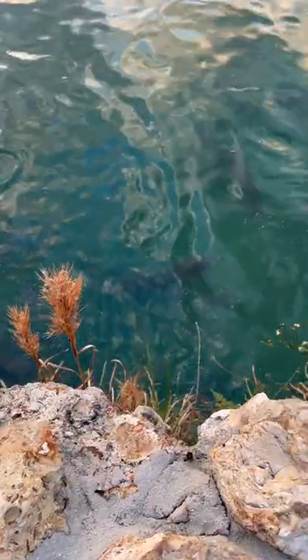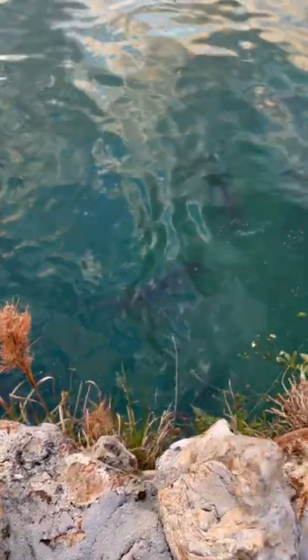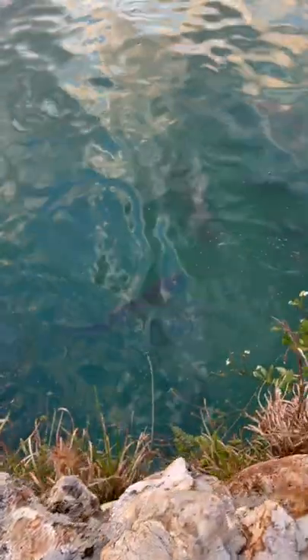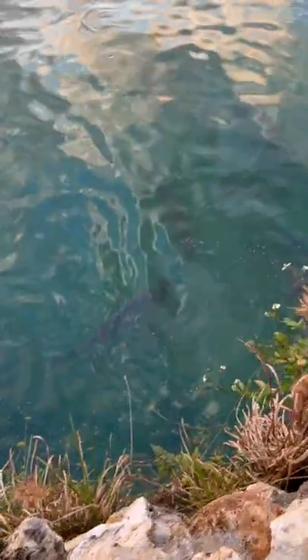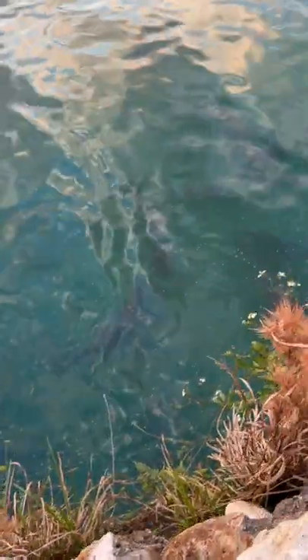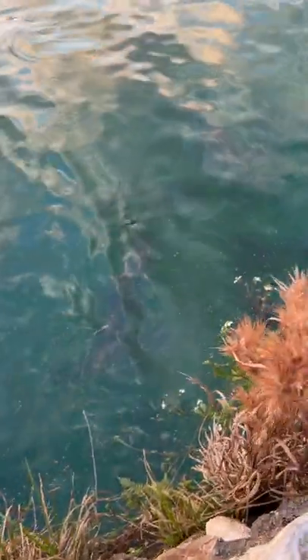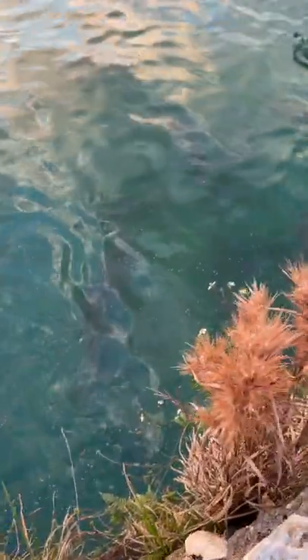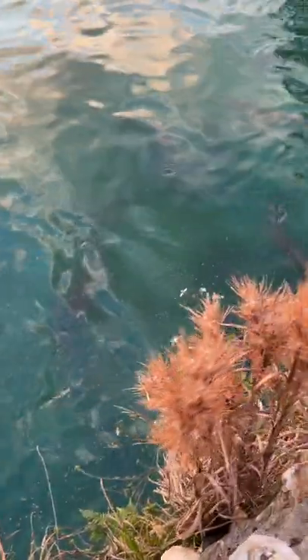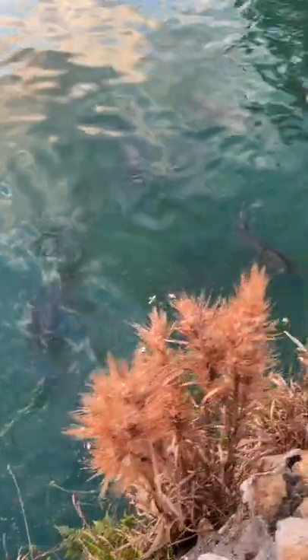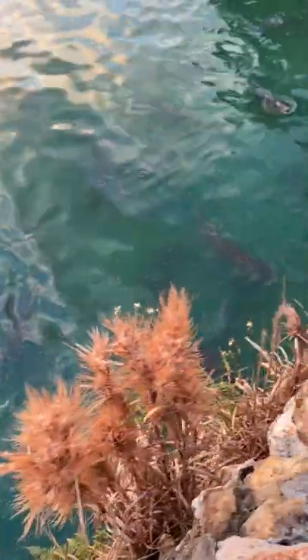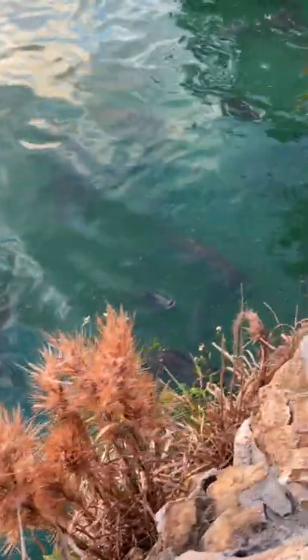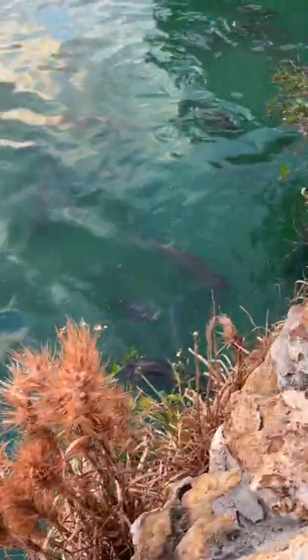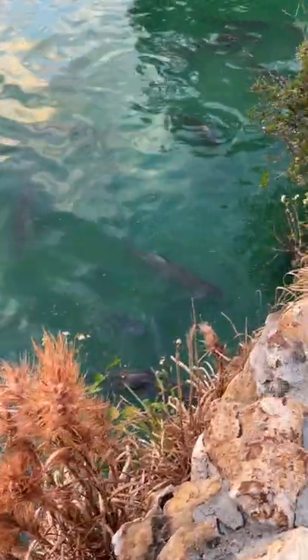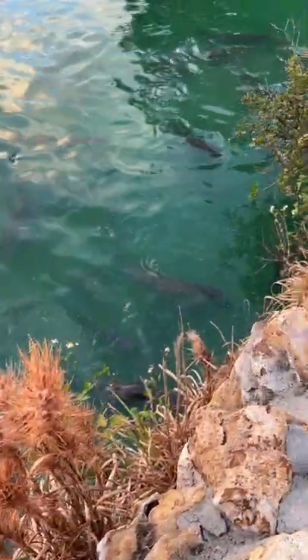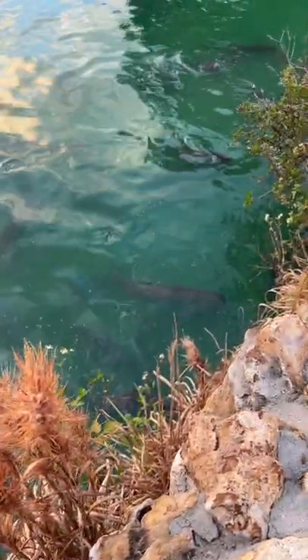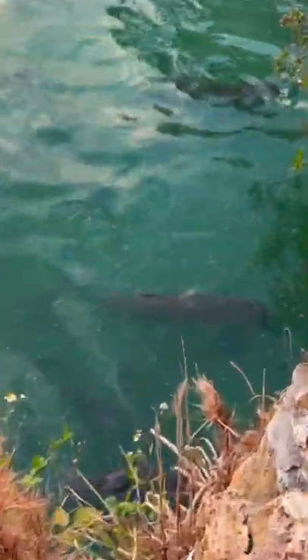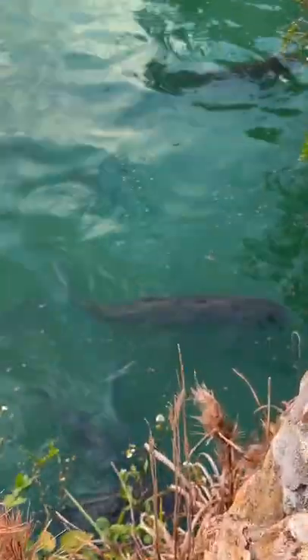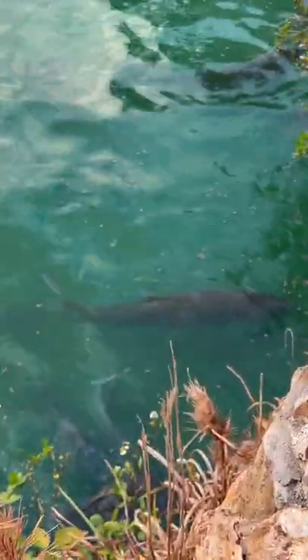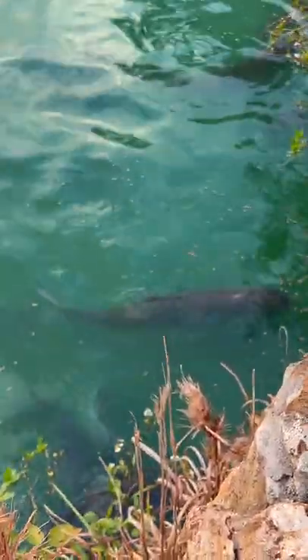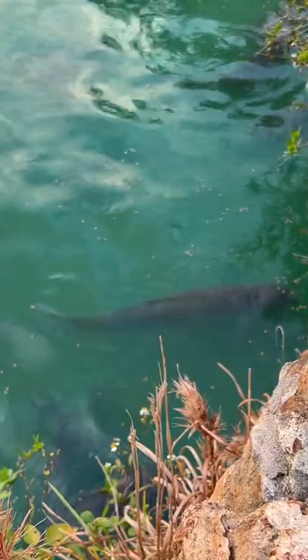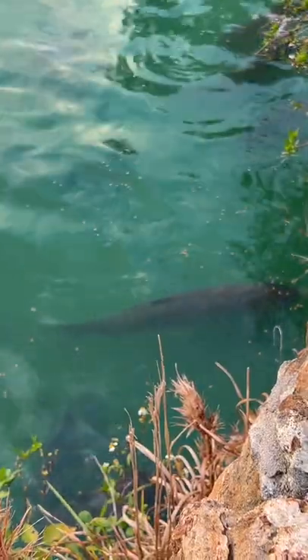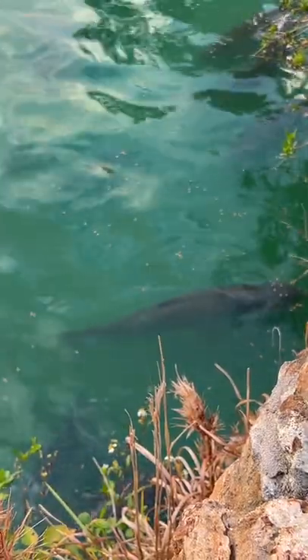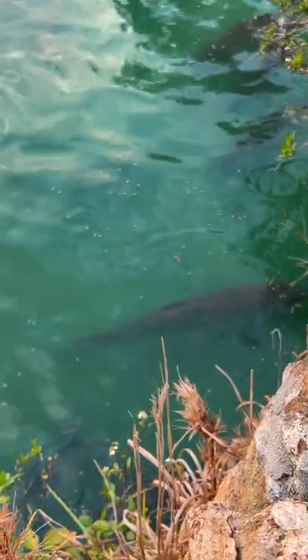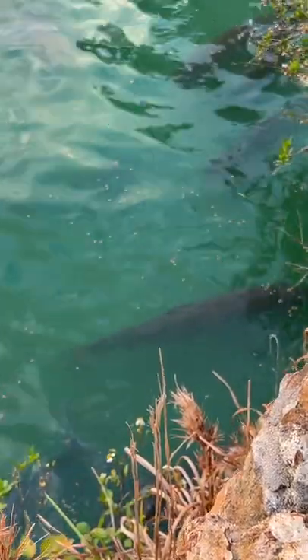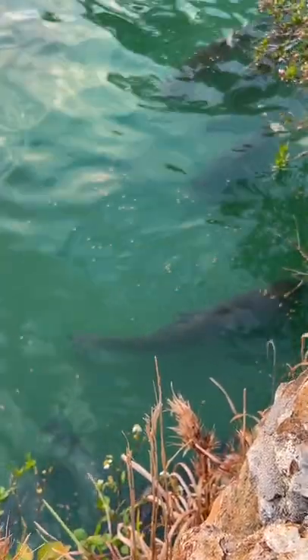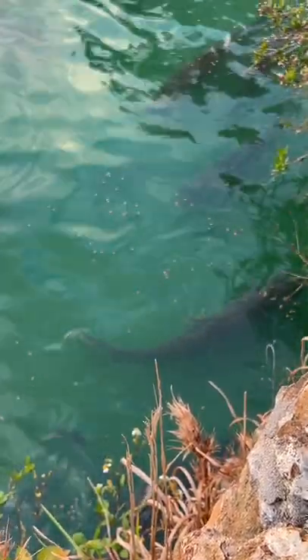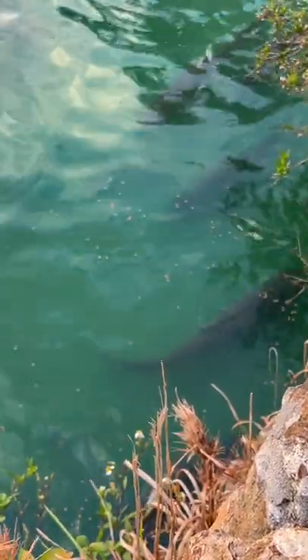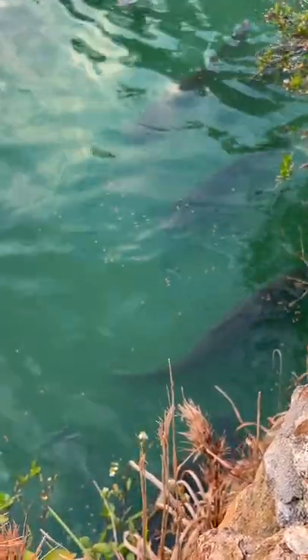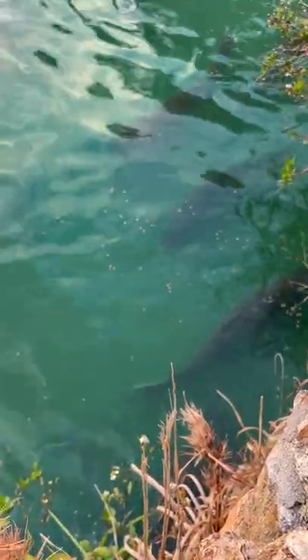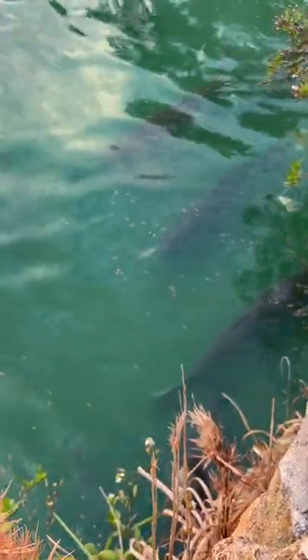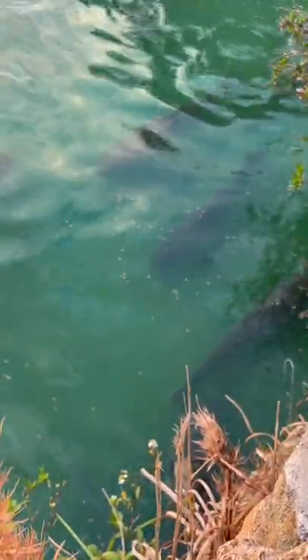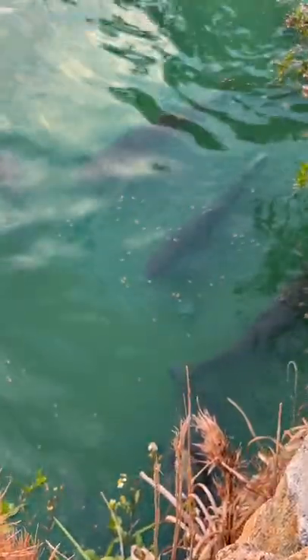Check out these carp. They look like tarpon. I mean, look at that.